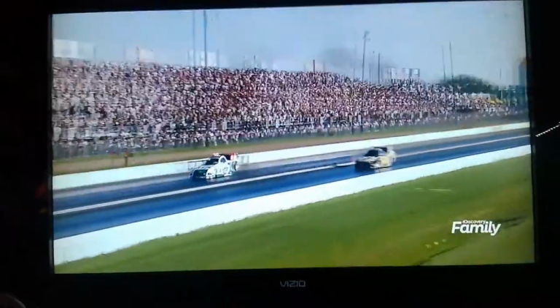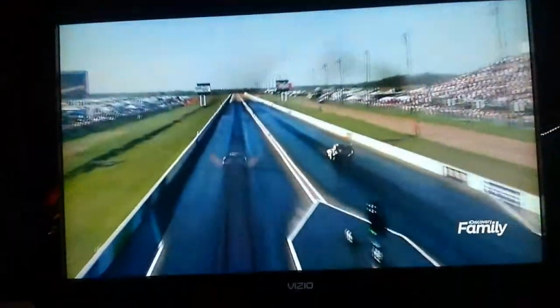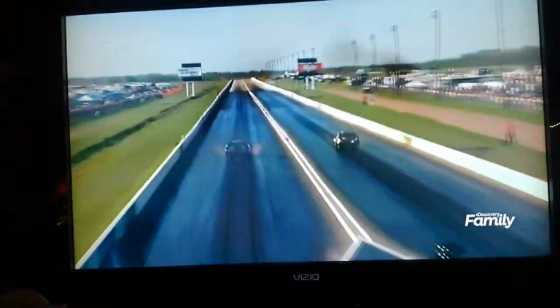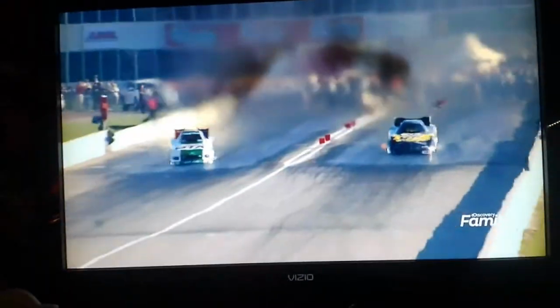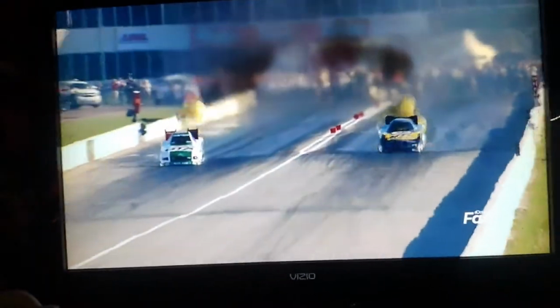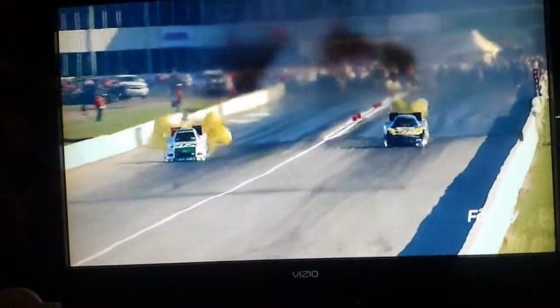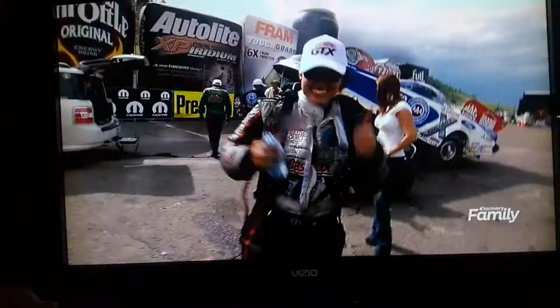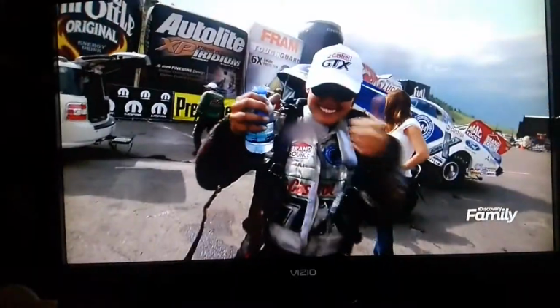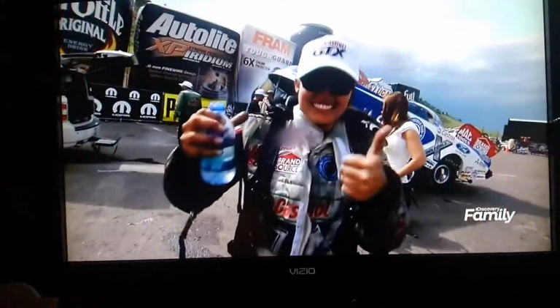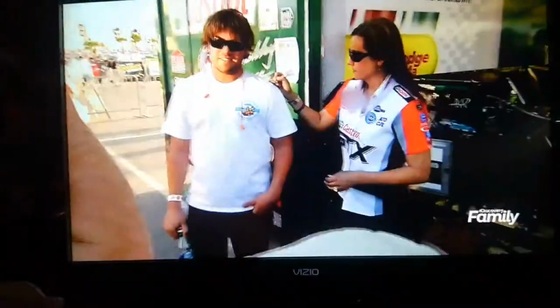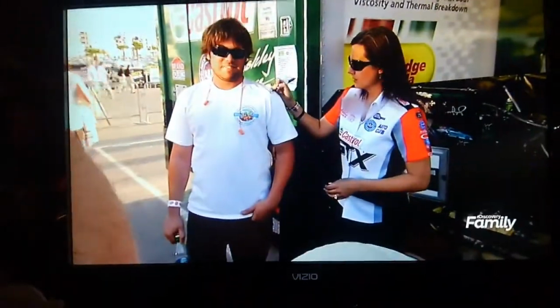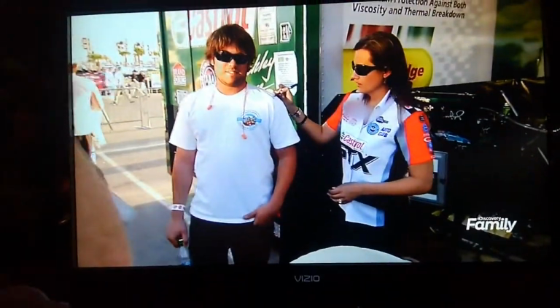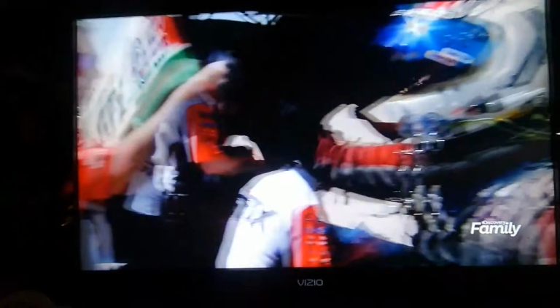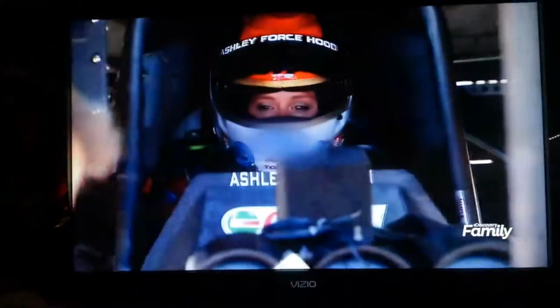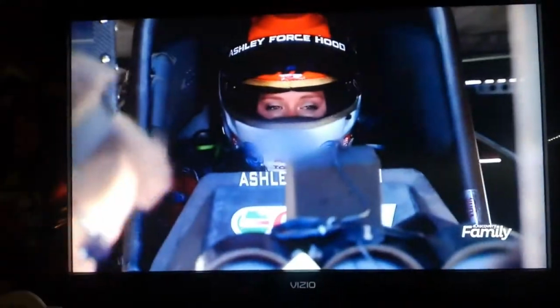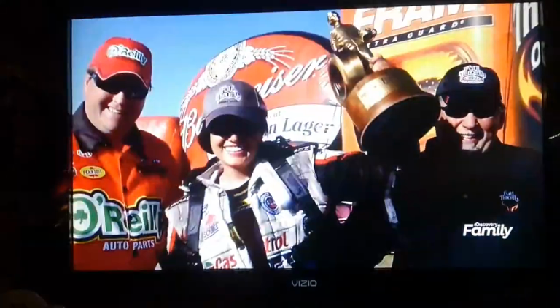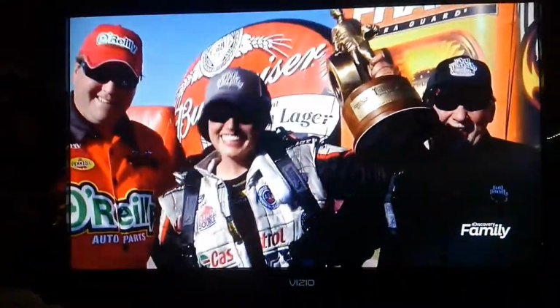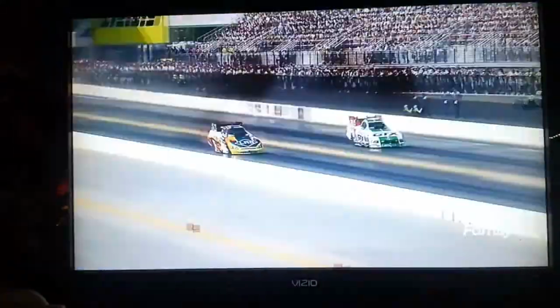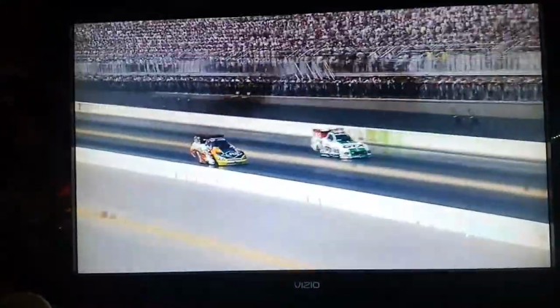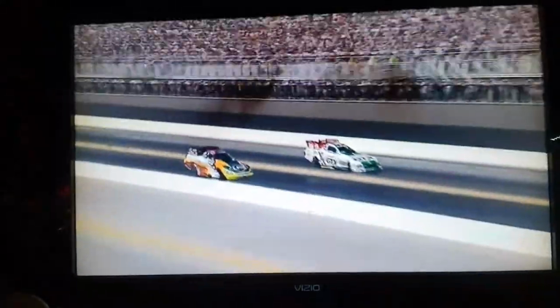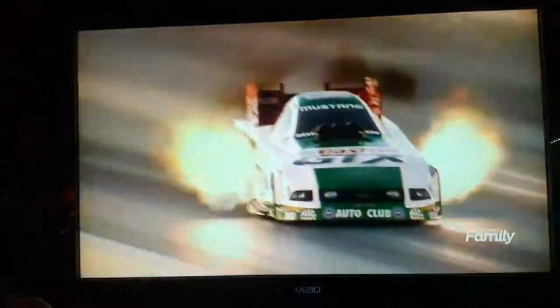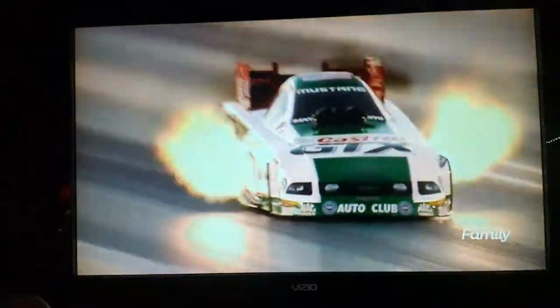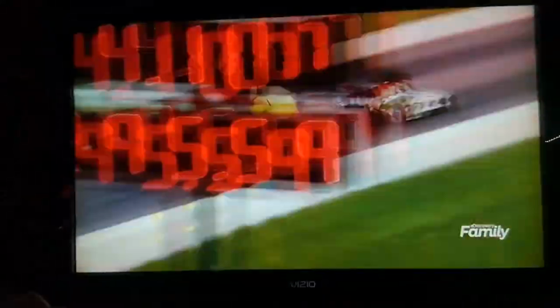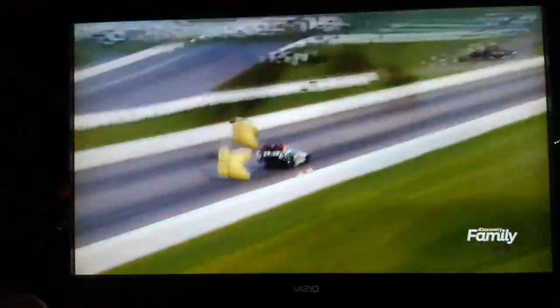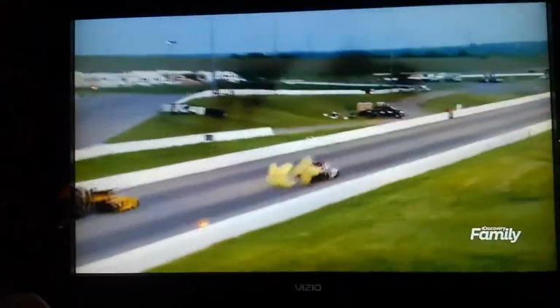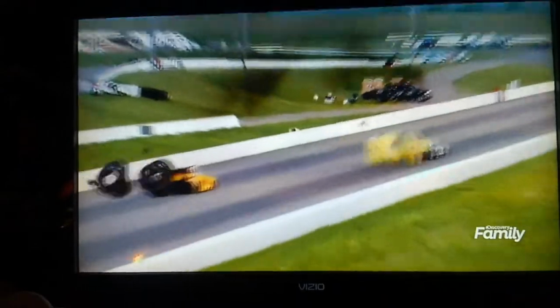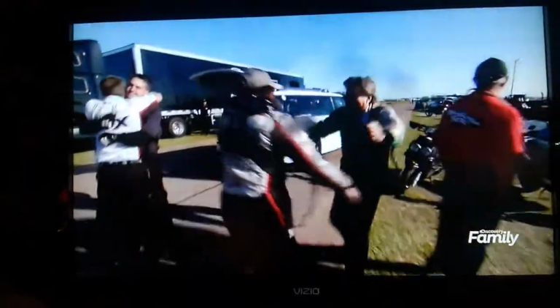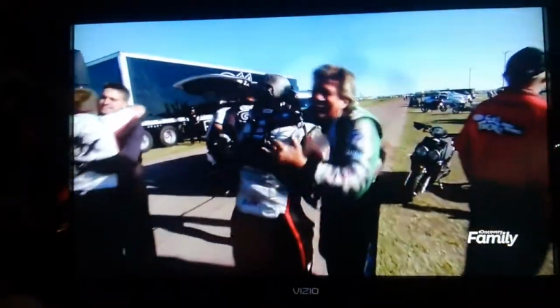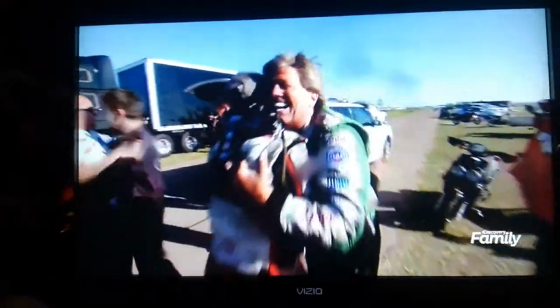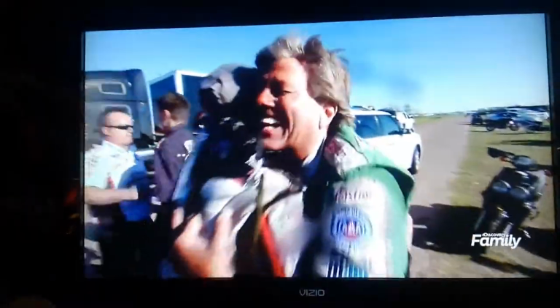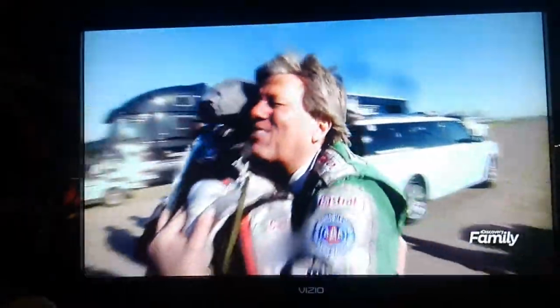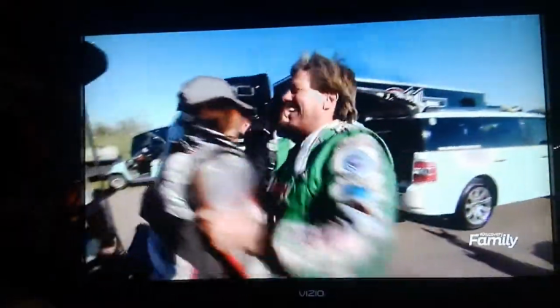One person who might be able to explain that bond is Ashley Force Hood, one of the most popular female race car drivers of all time. Ashley competes in the NHRA funny car division alongside her father, racing legend John Force.